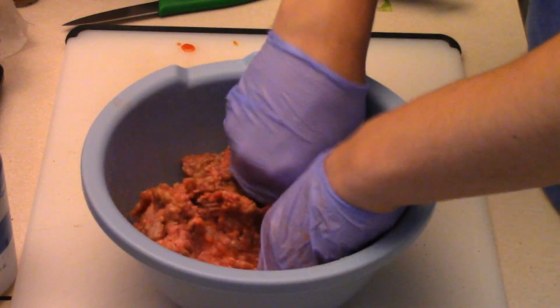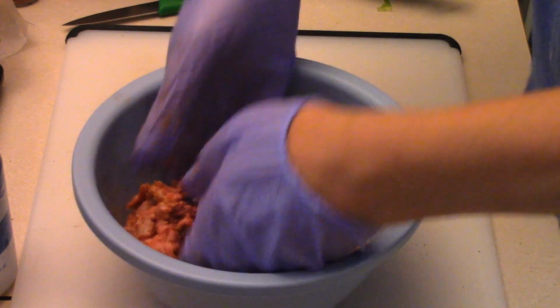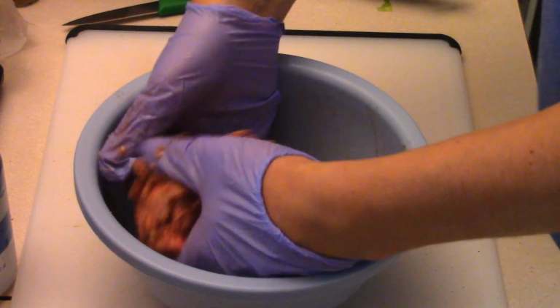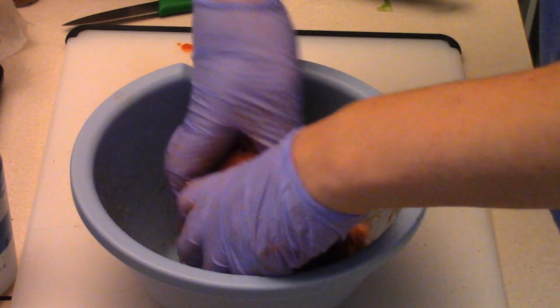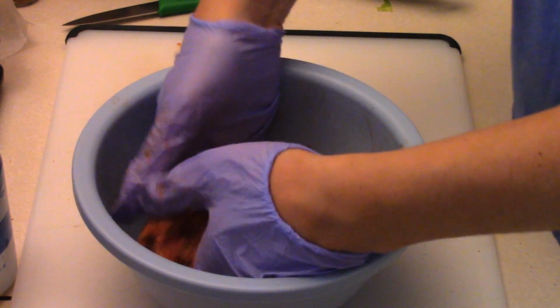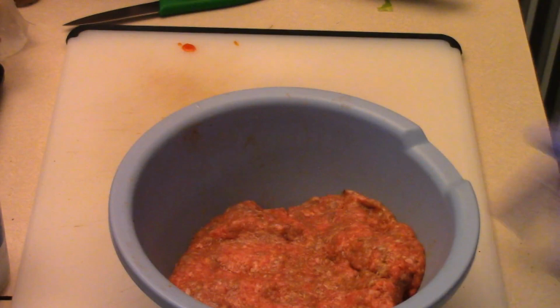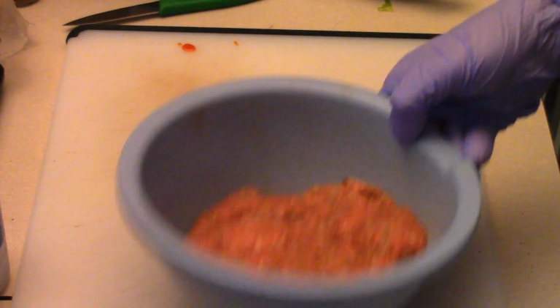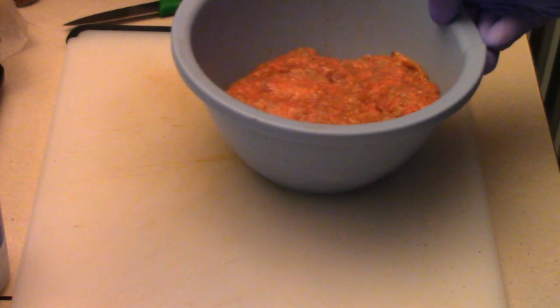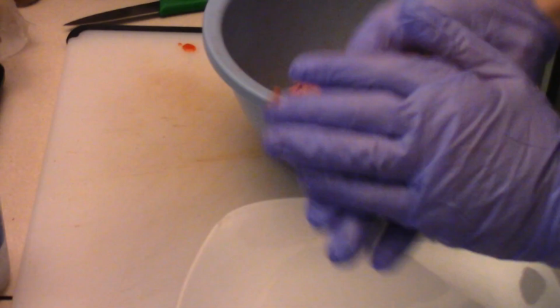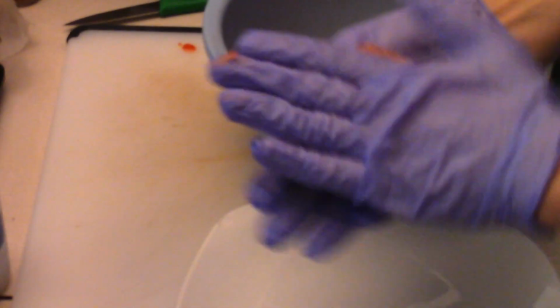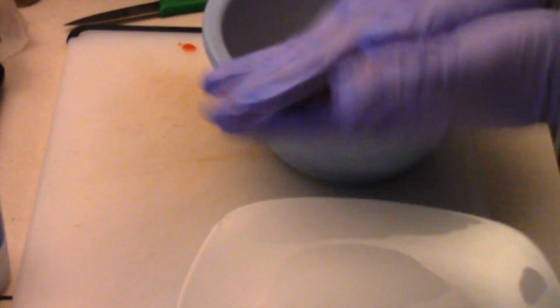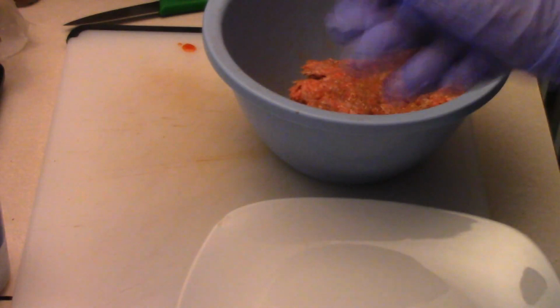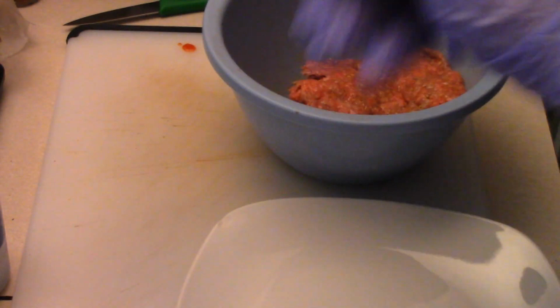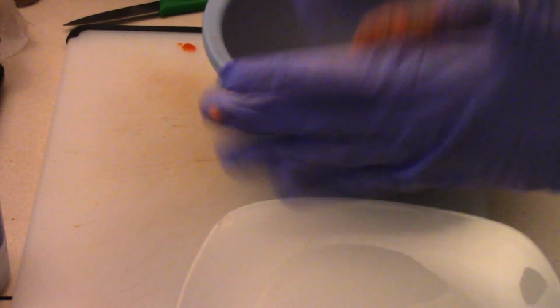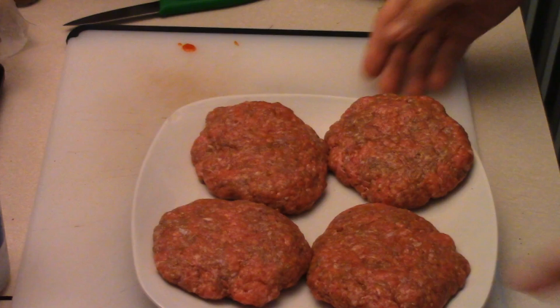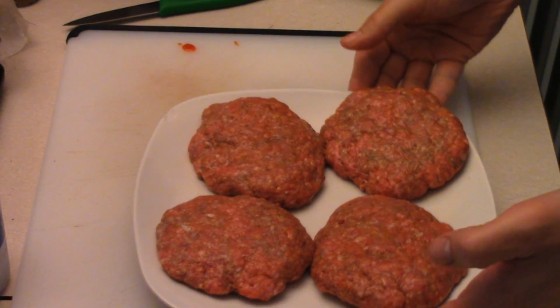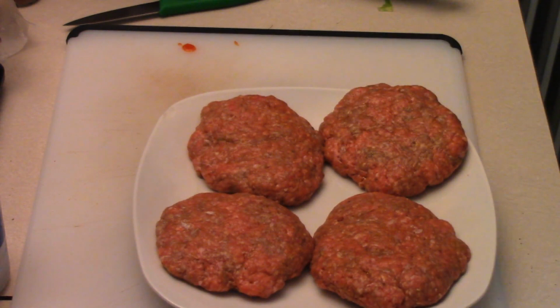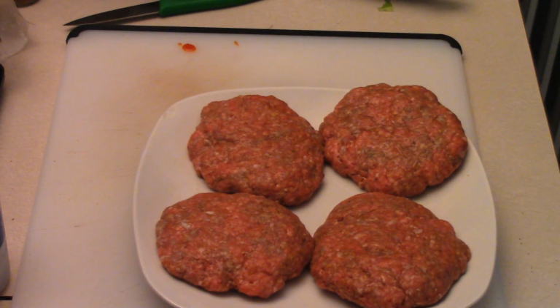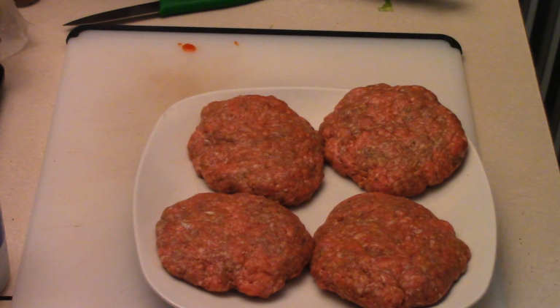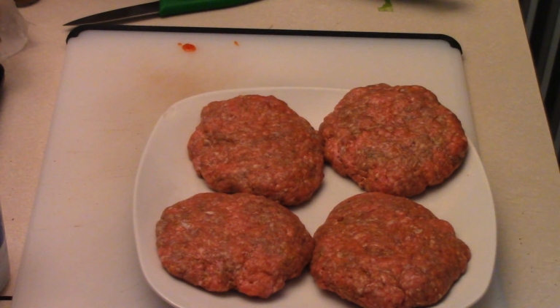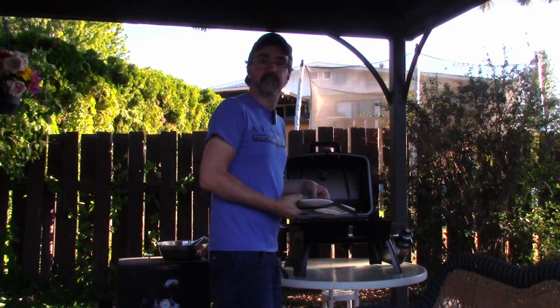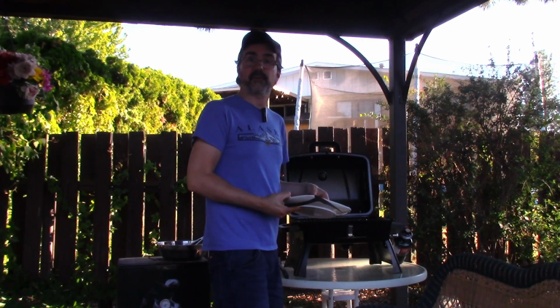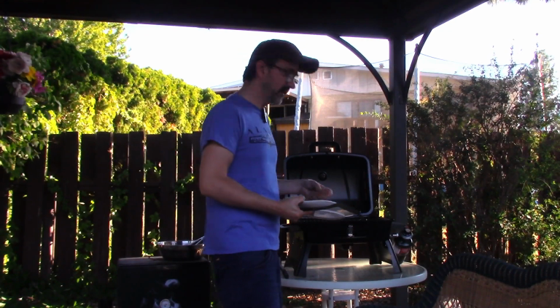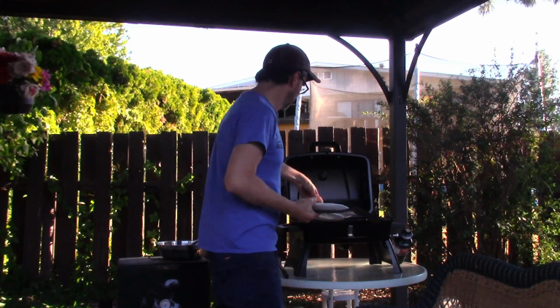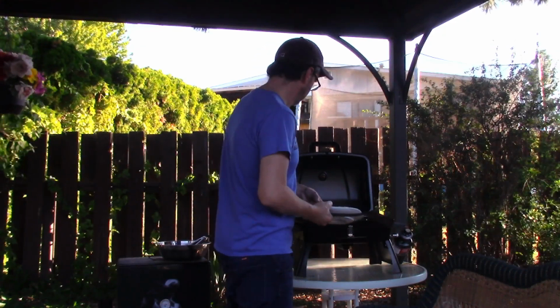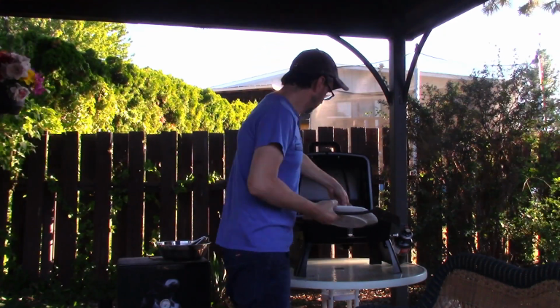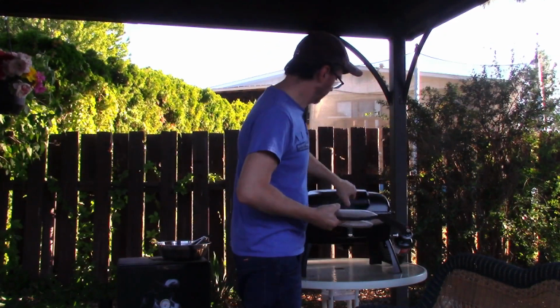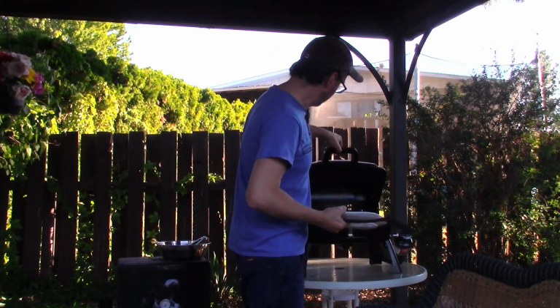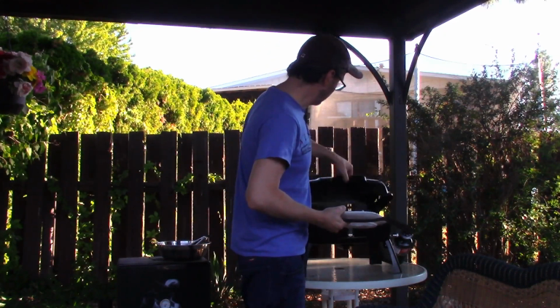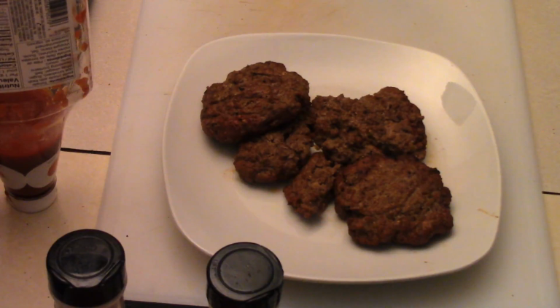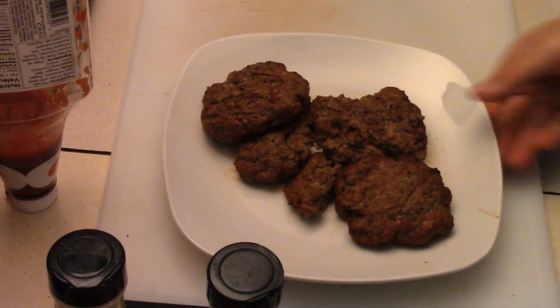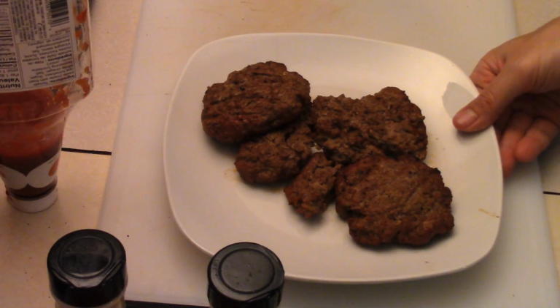I guess I call it a bacon cheeseburger salad. Now we form our patties — form them up. Toss them on the grill, get them cooked up. Just pulled the burgers off the grill.